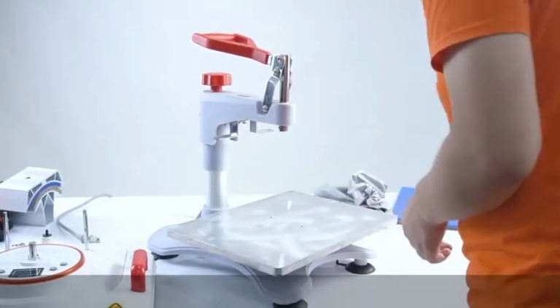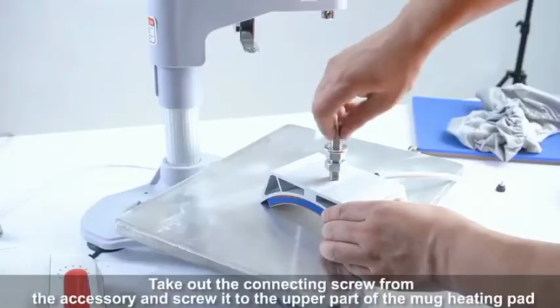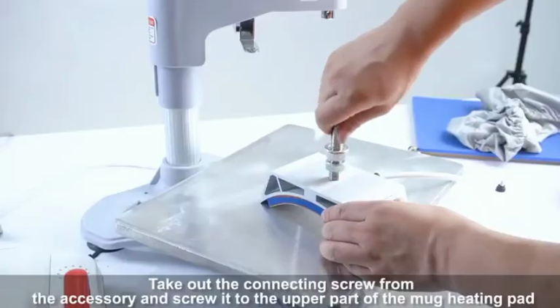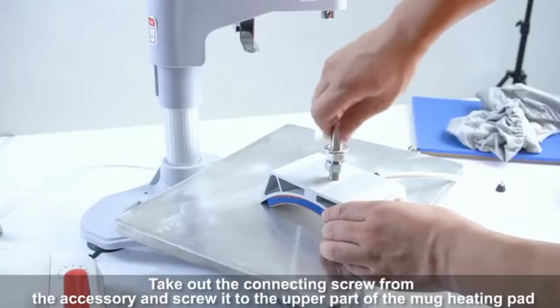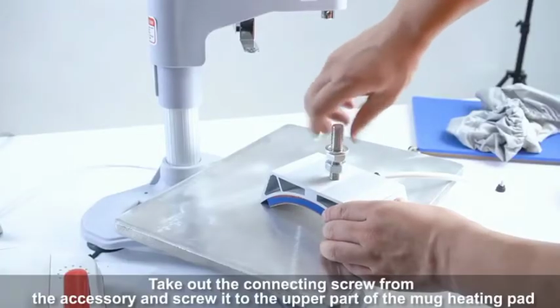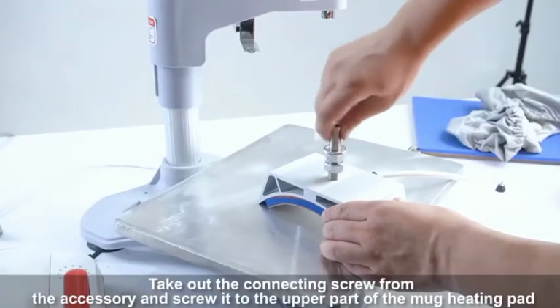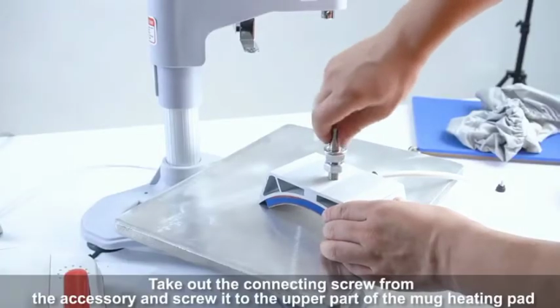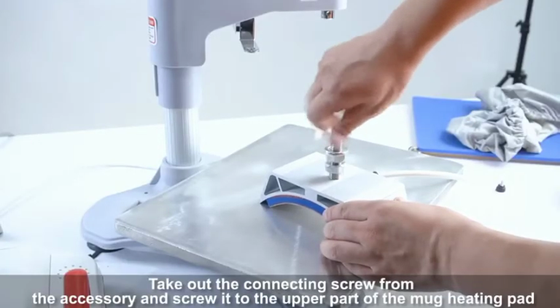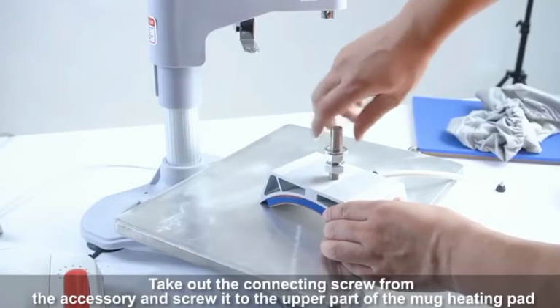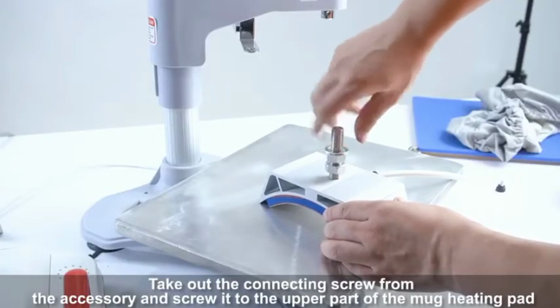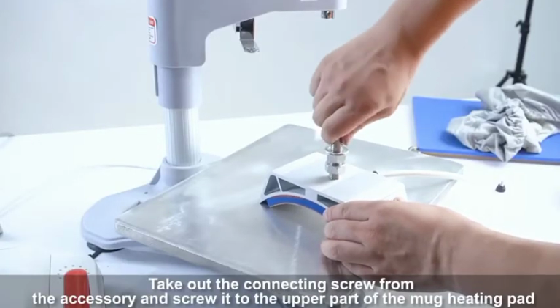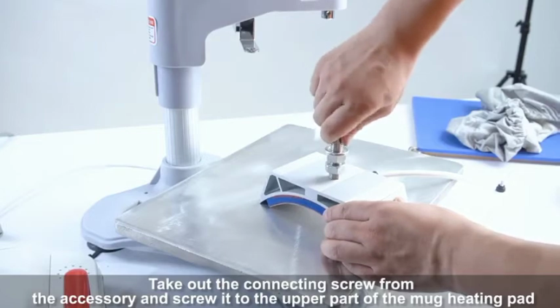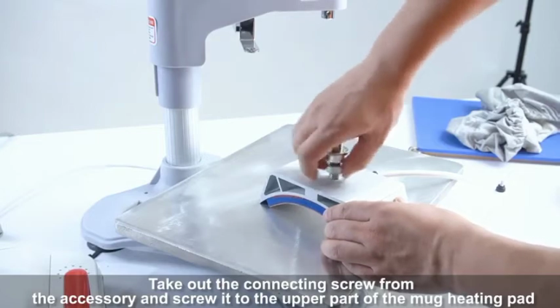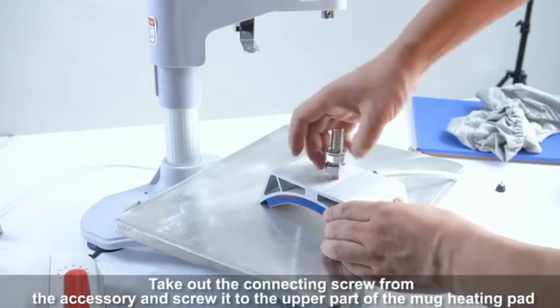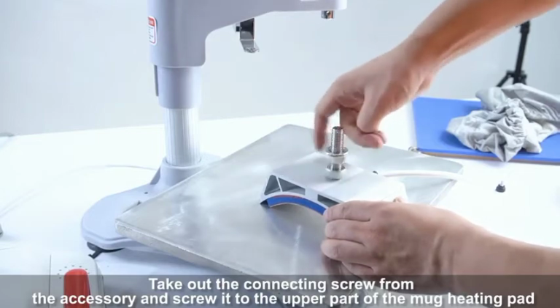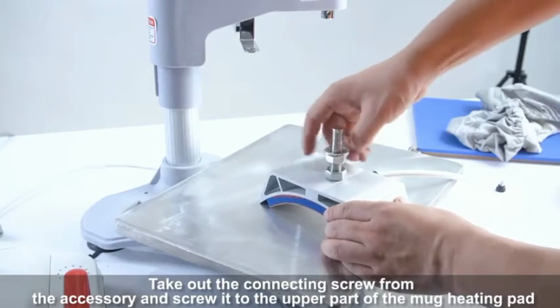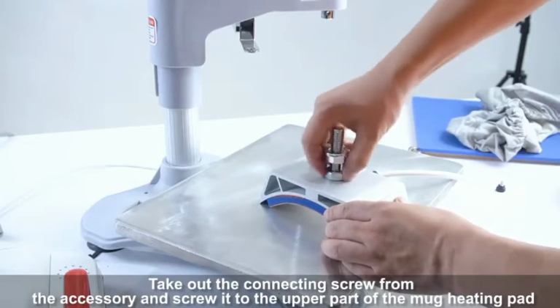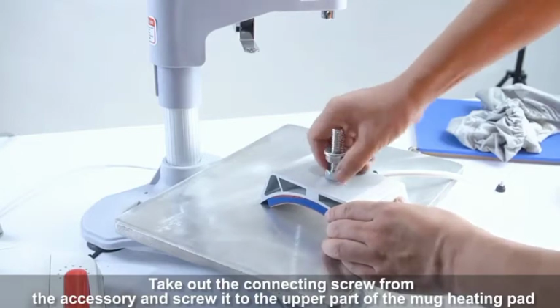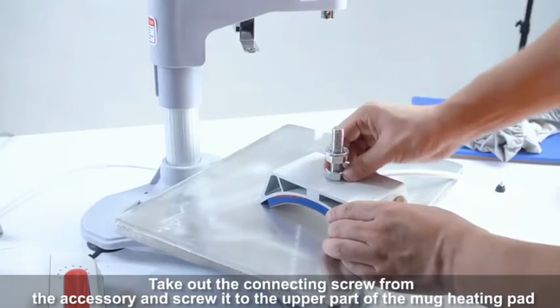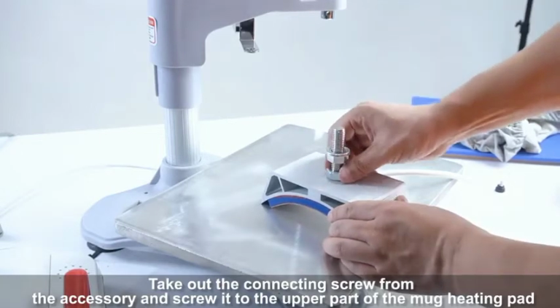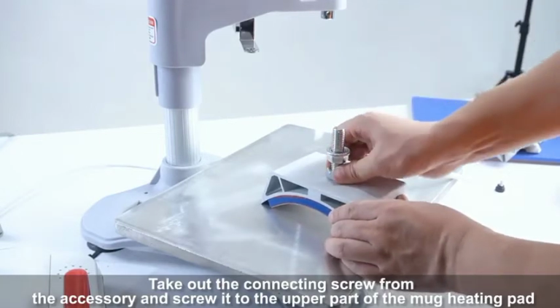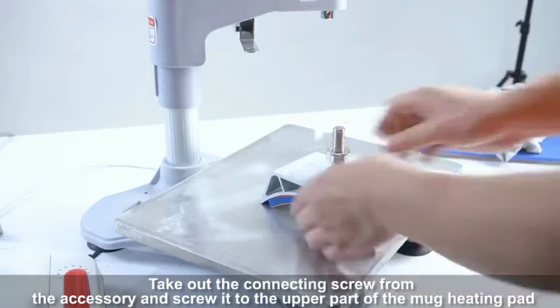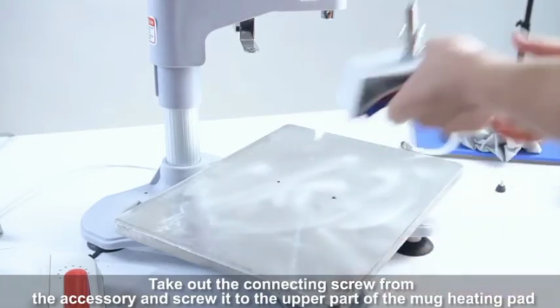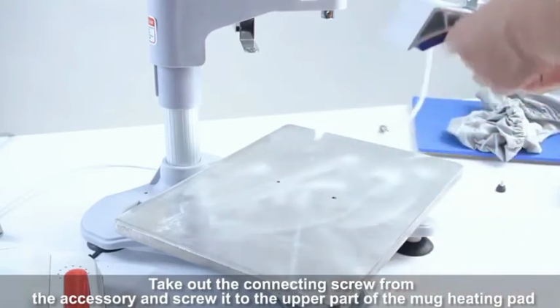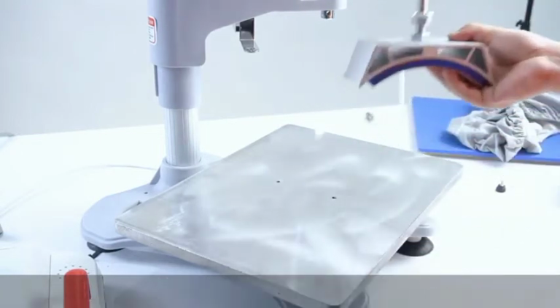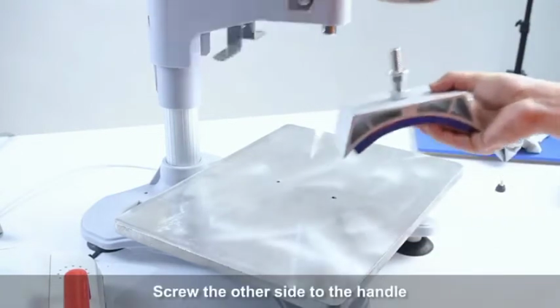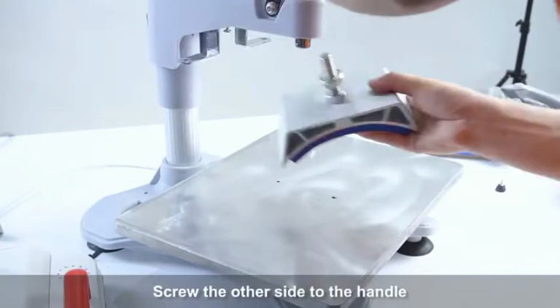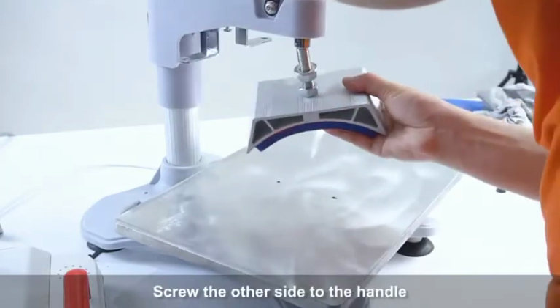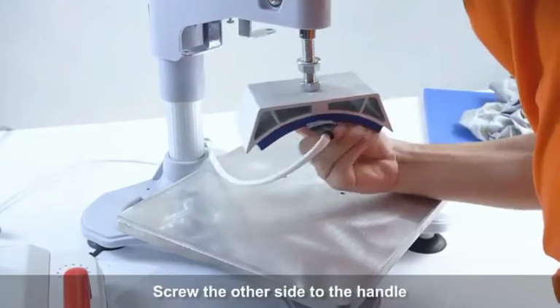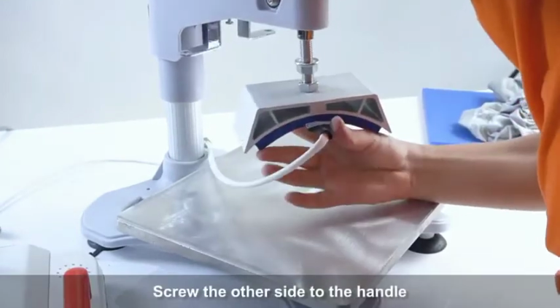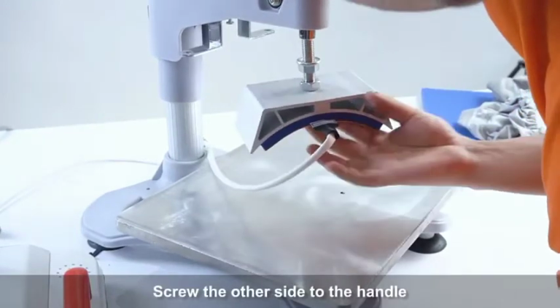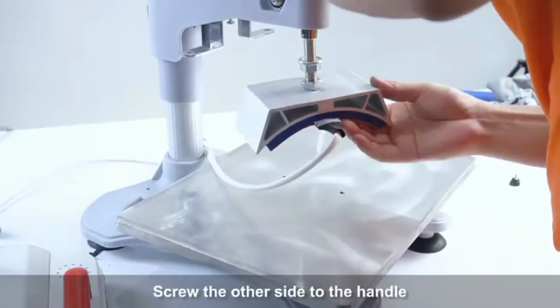Take out the connecting screw from the accessory and screw it to the upper part of the mug heating pad. Screw the other side to the handle.